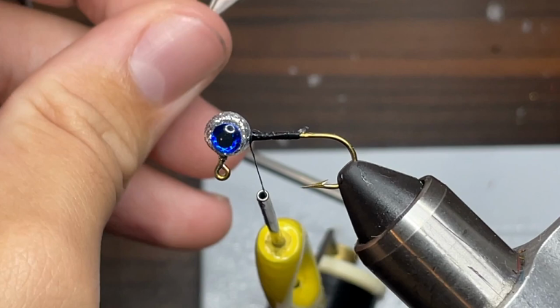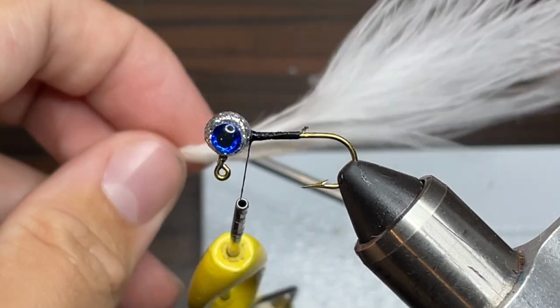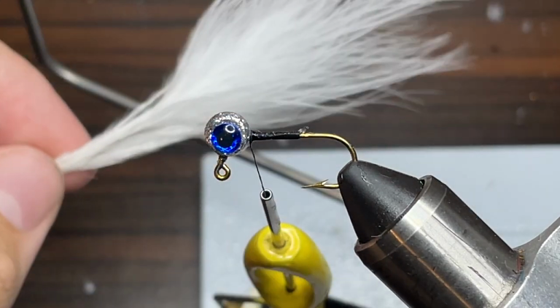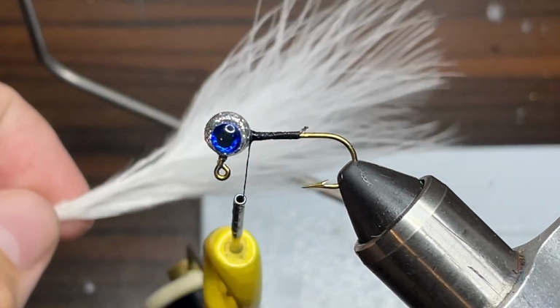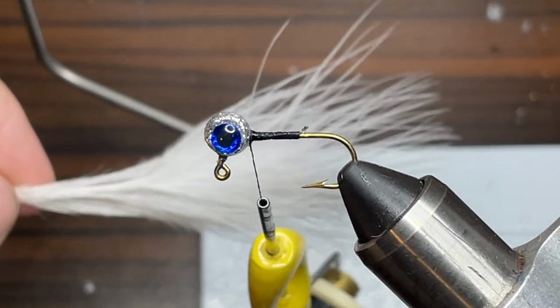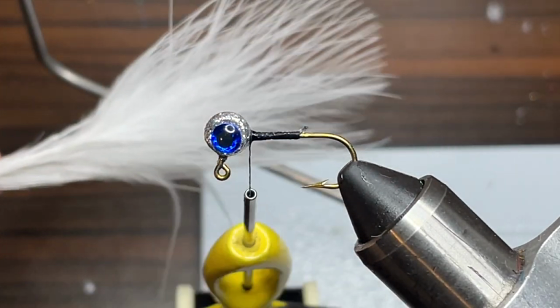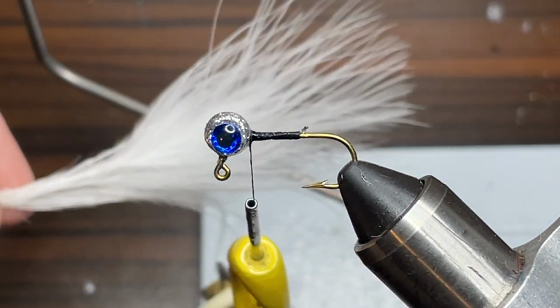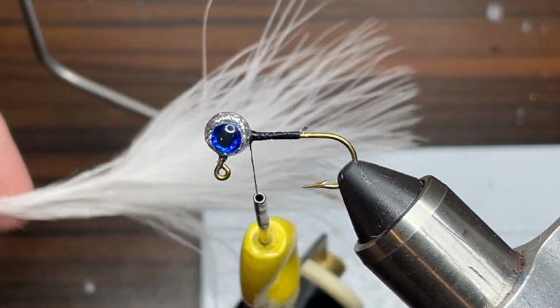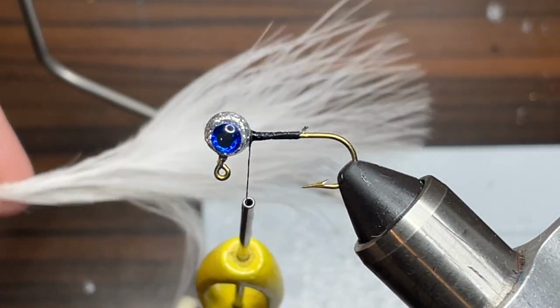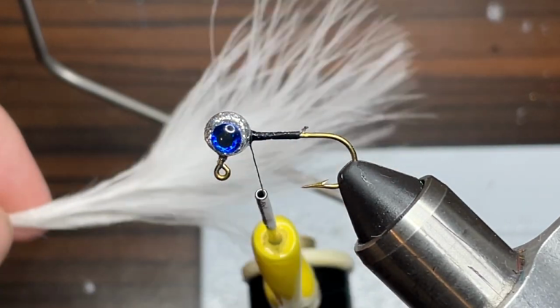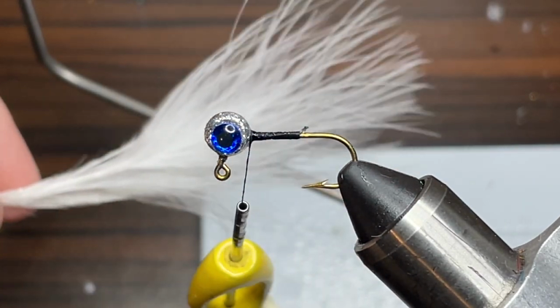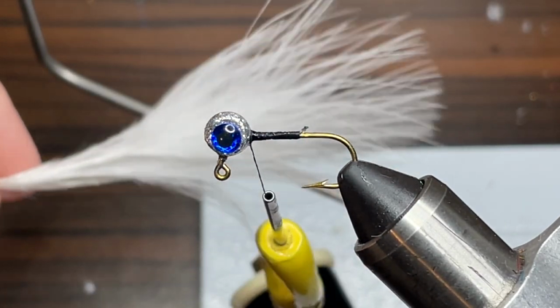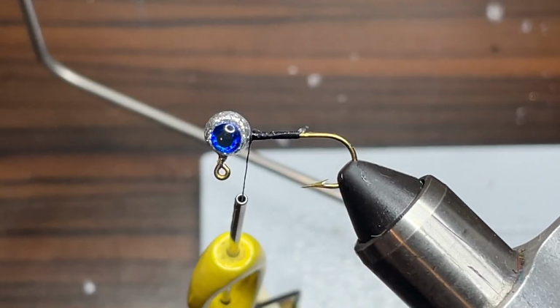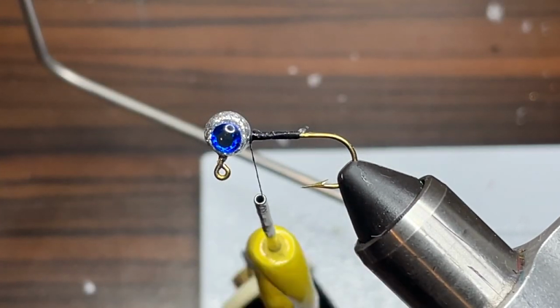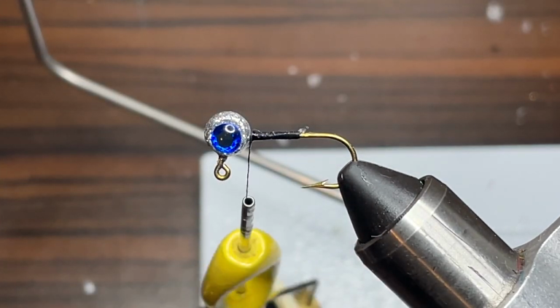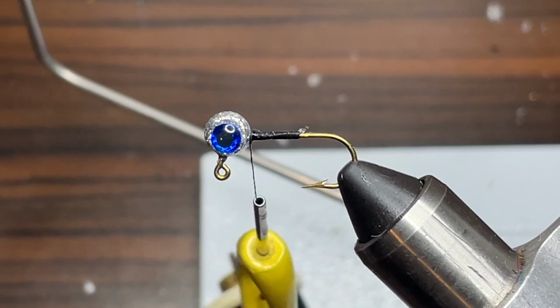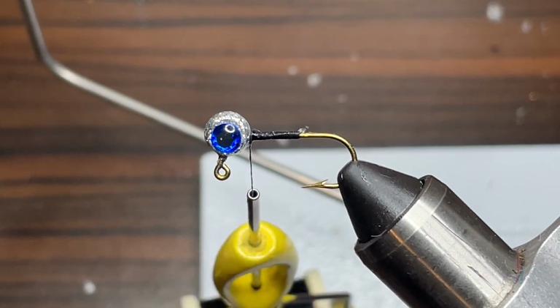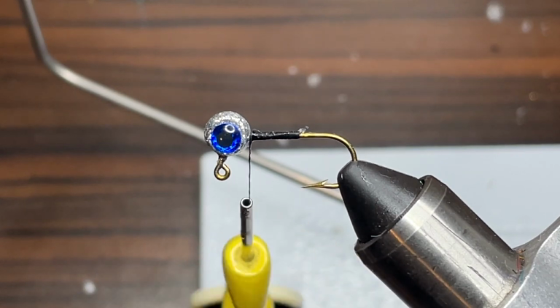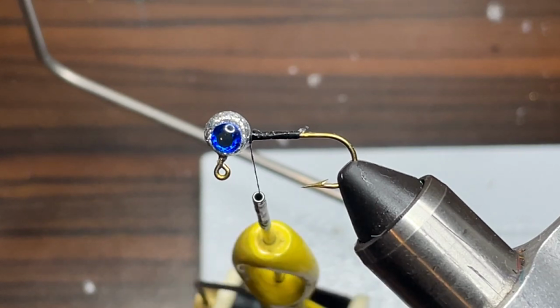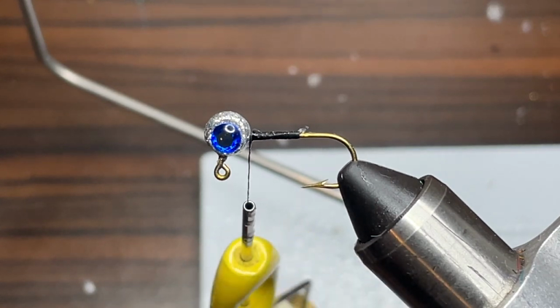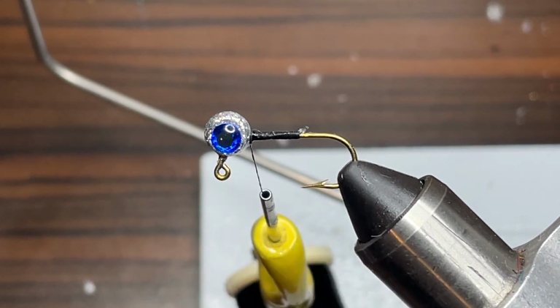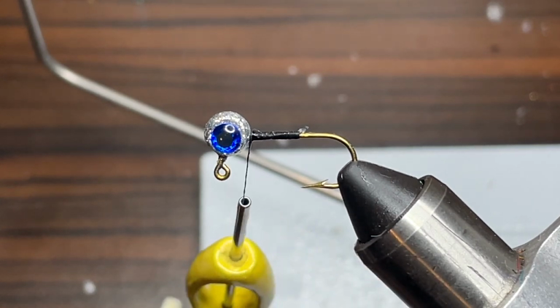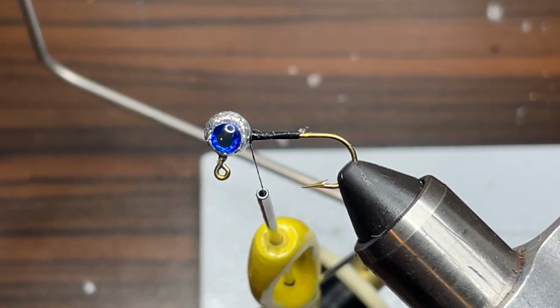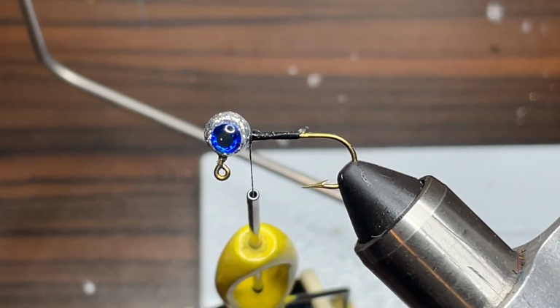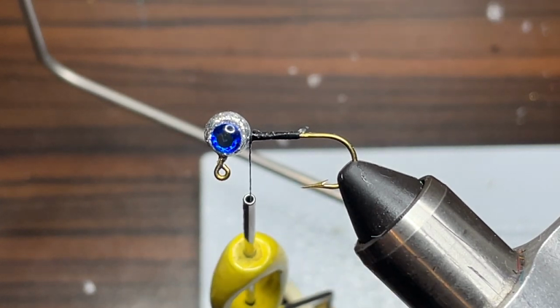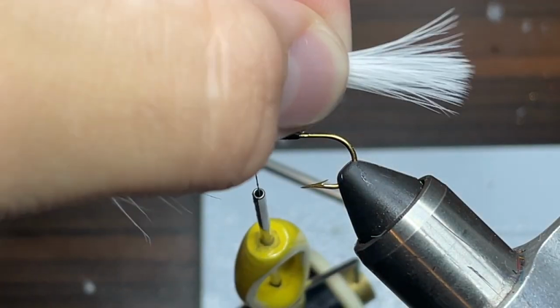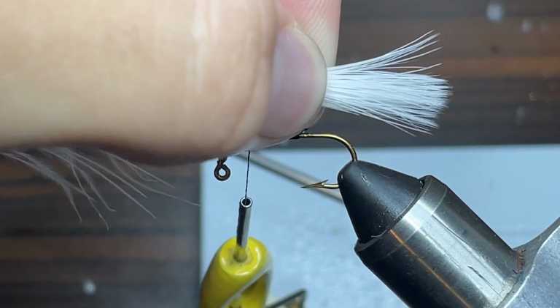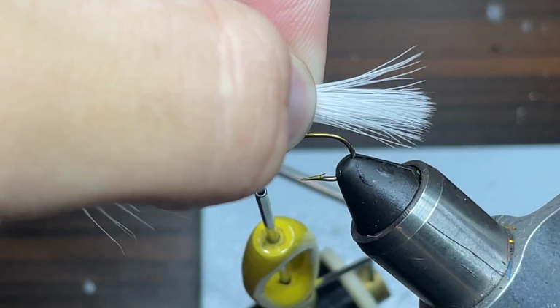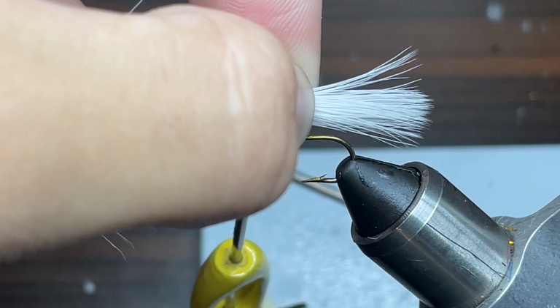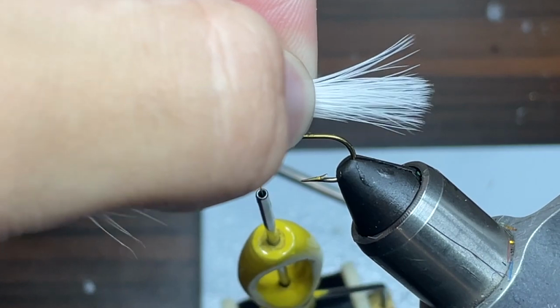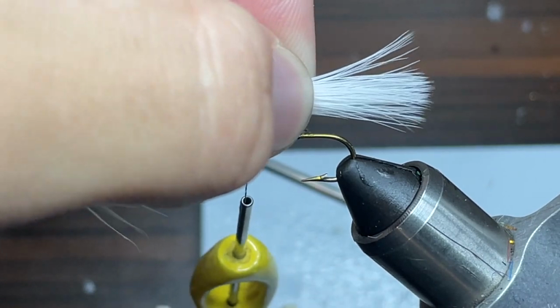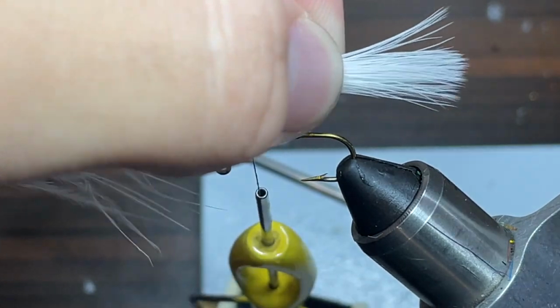For the tail for this jig, I'm just going to be using a white marabou feather. As you can see, compared to the jig it's pretty large, so we're going to have to downsize it a lot to get it to the right size. We want the feather to be about the length of the hook, so something like this should work.